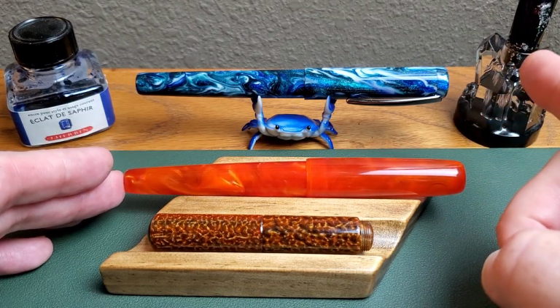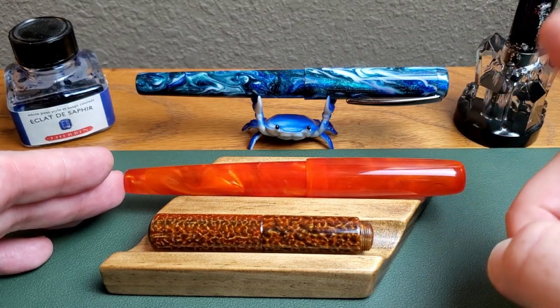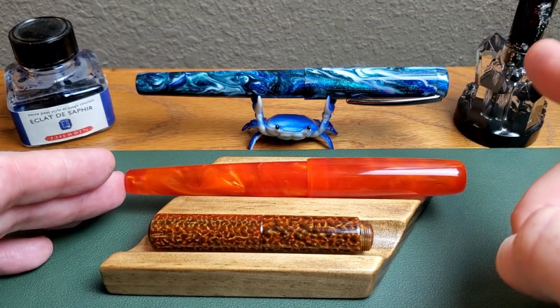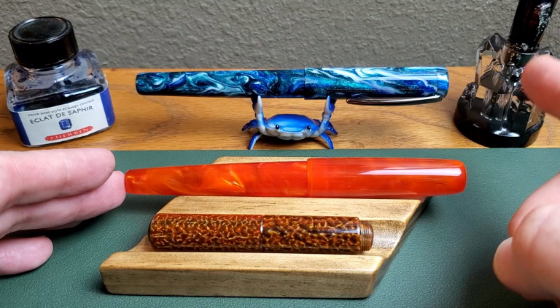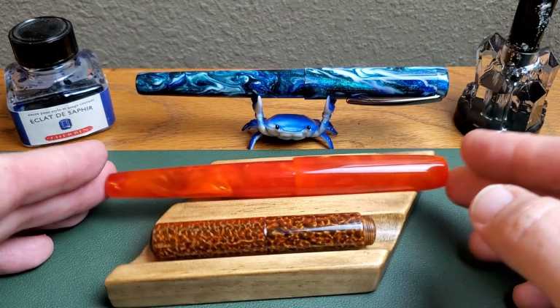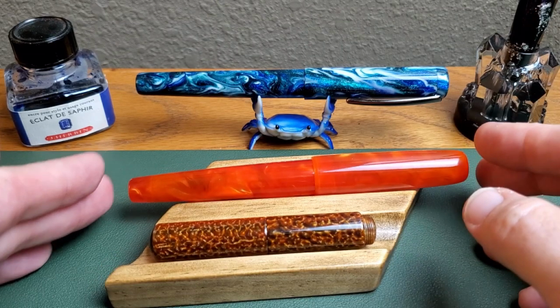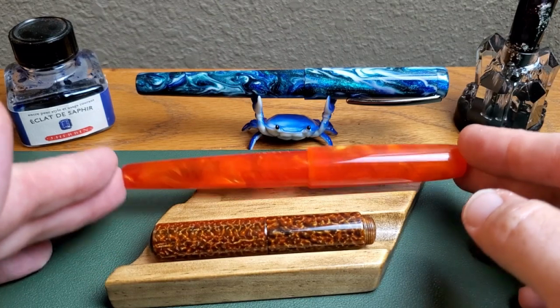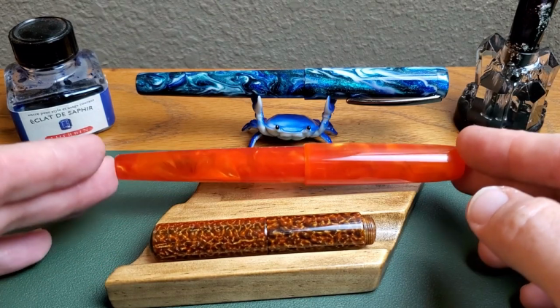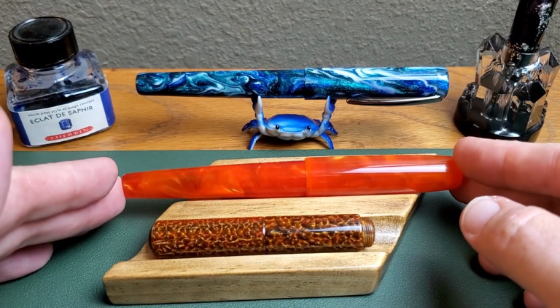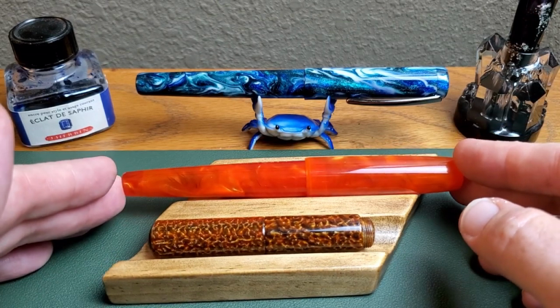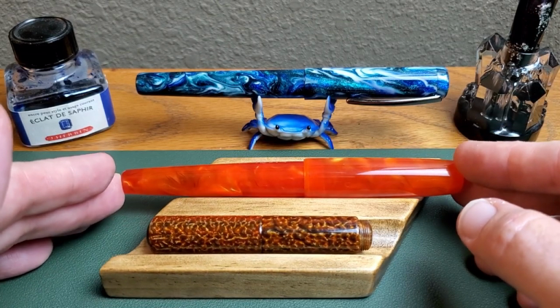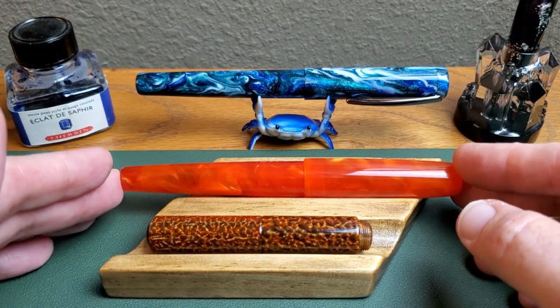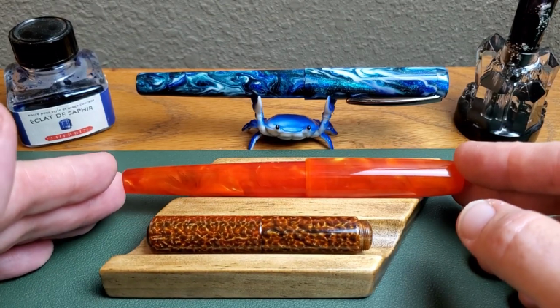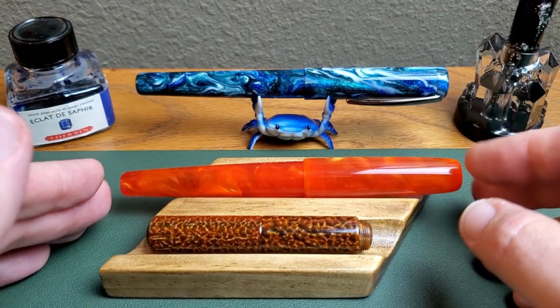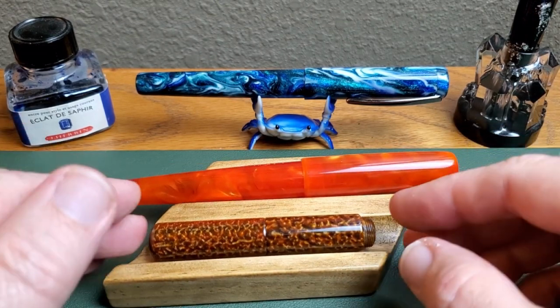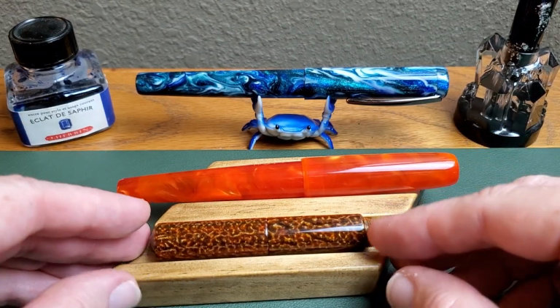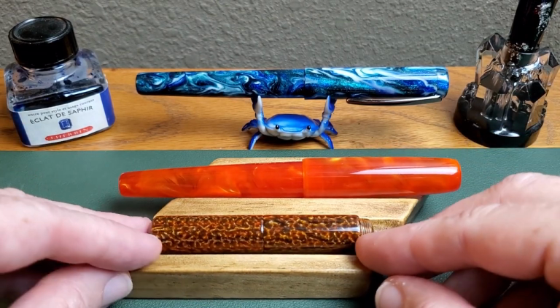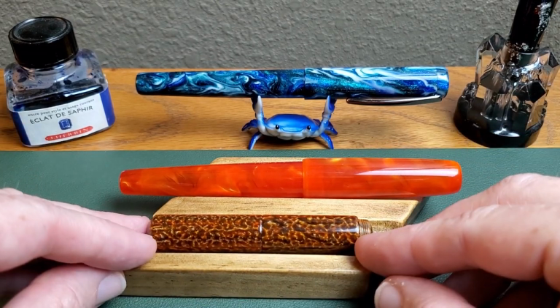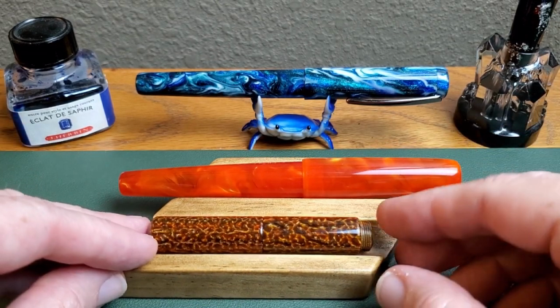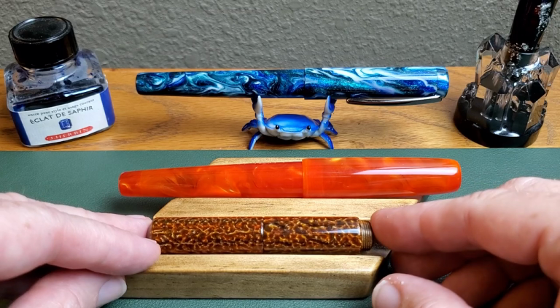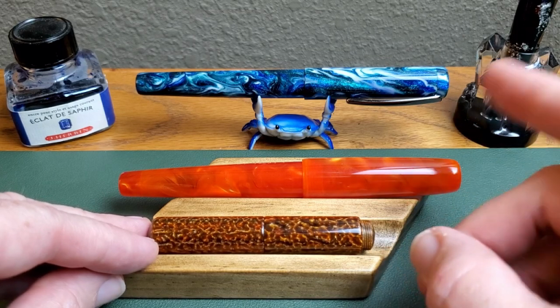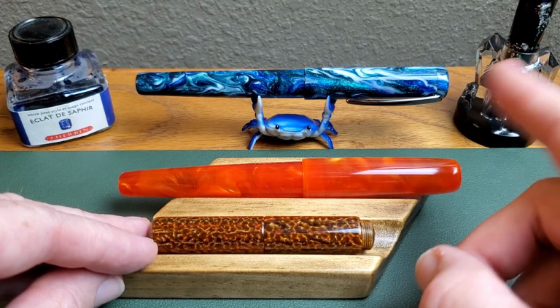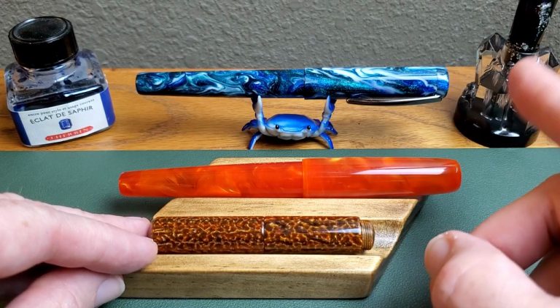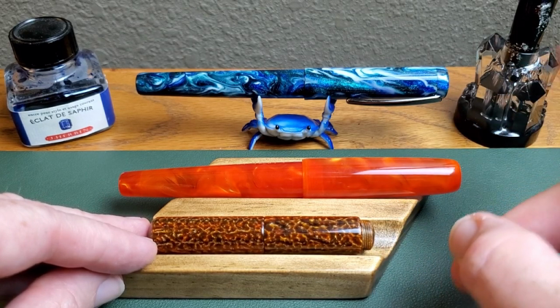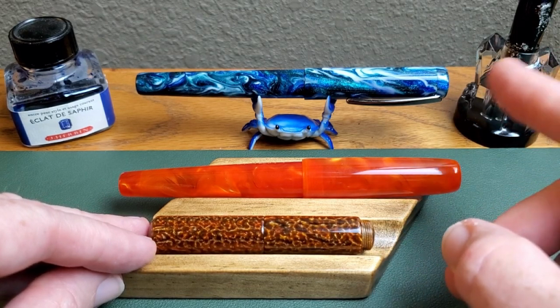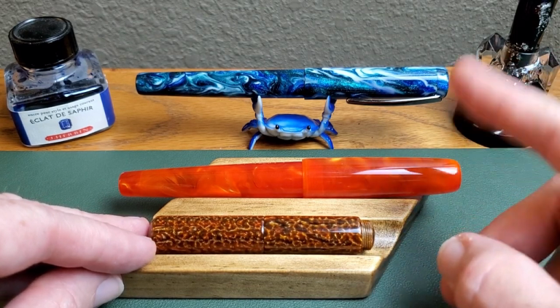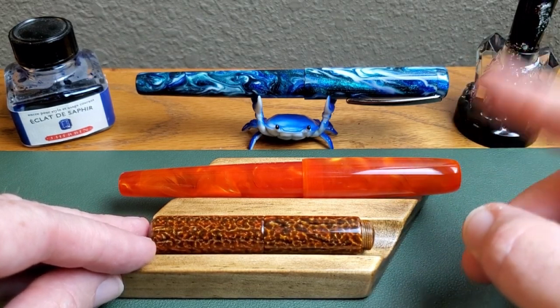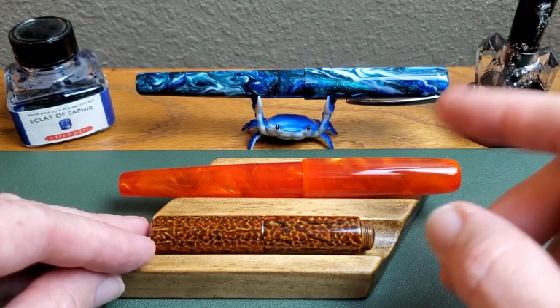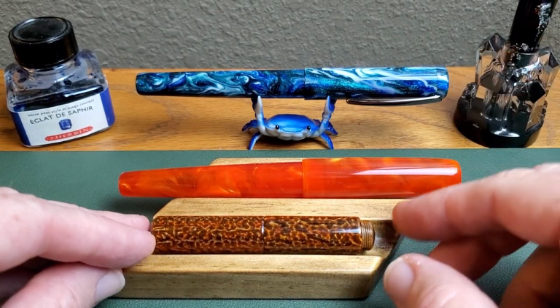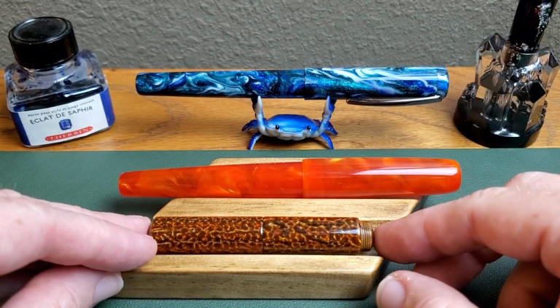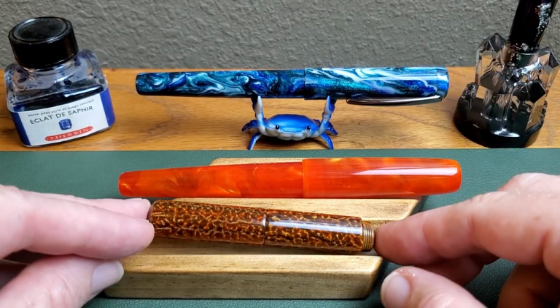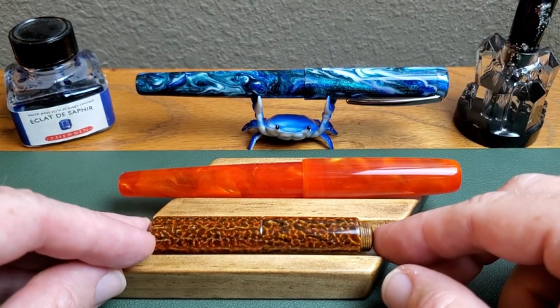No offense, Mr. Banu Penholder, but horizontal is better for most fountain pens. I'll explain that more later in the review of that Banu.